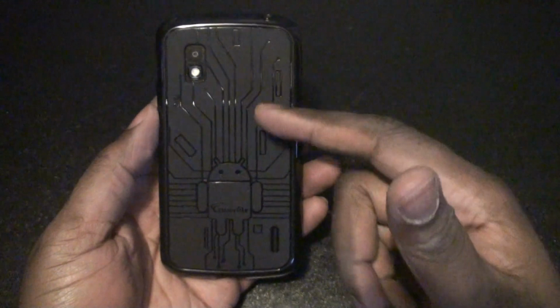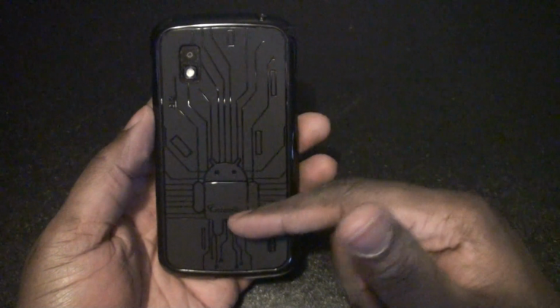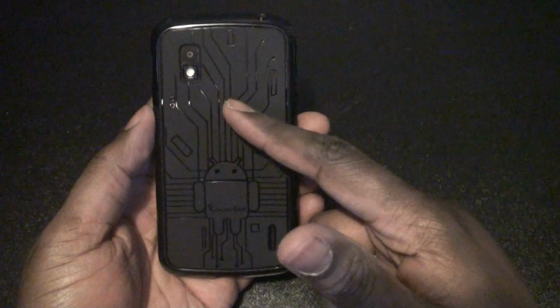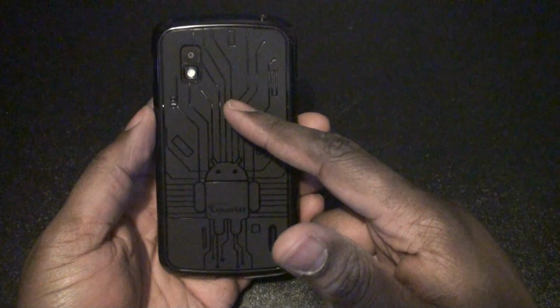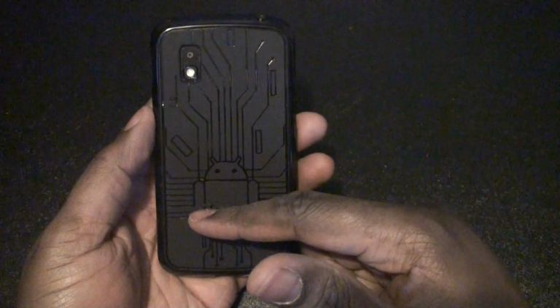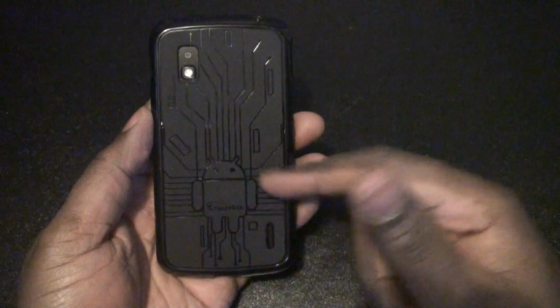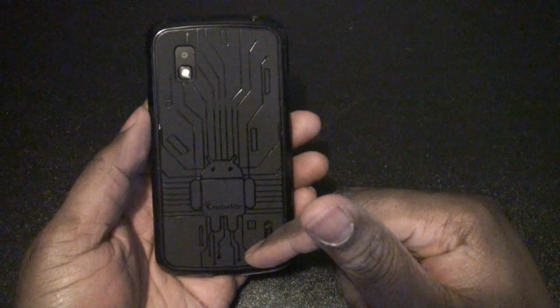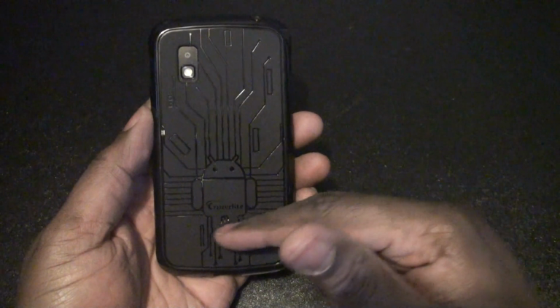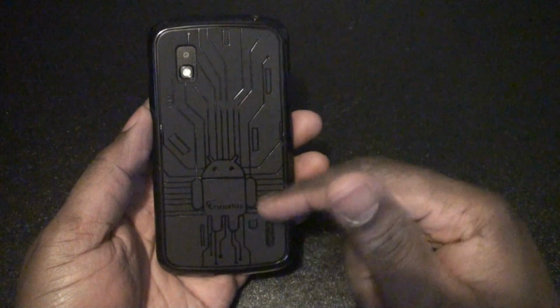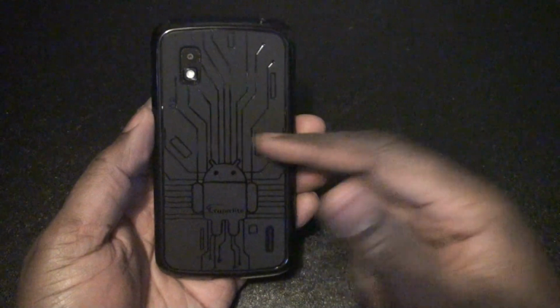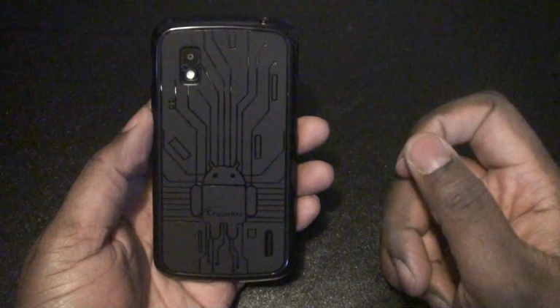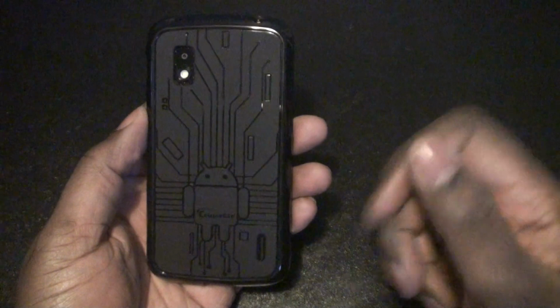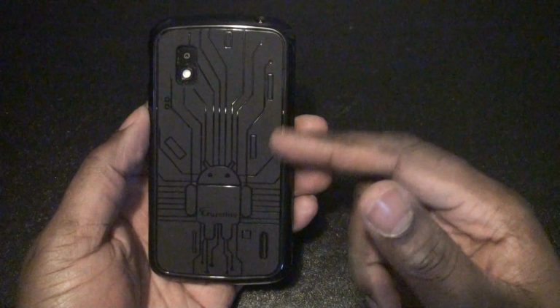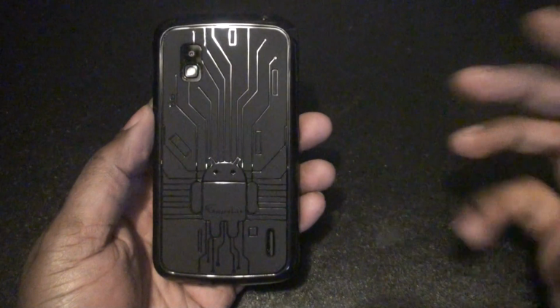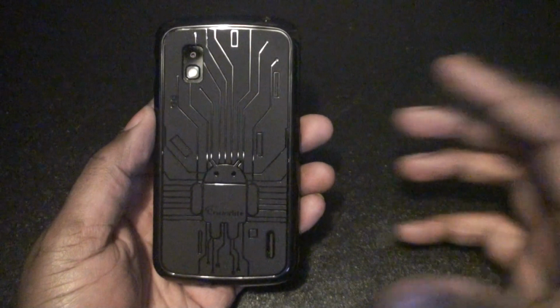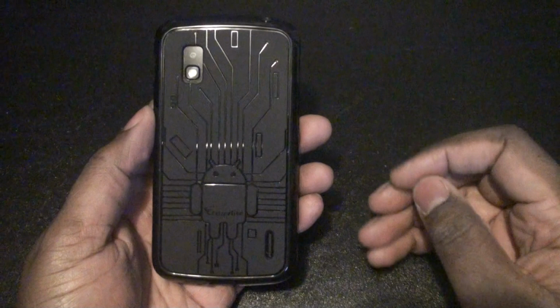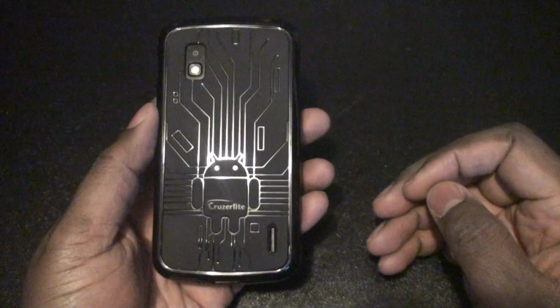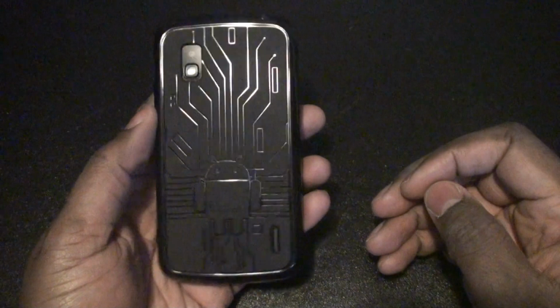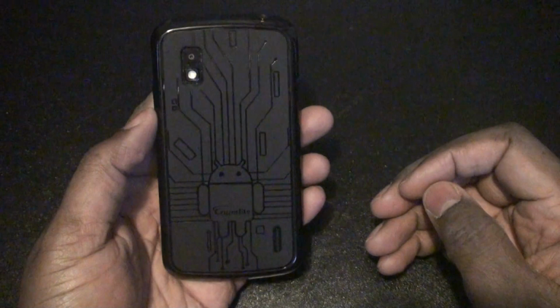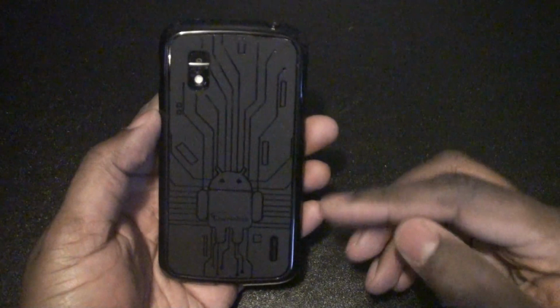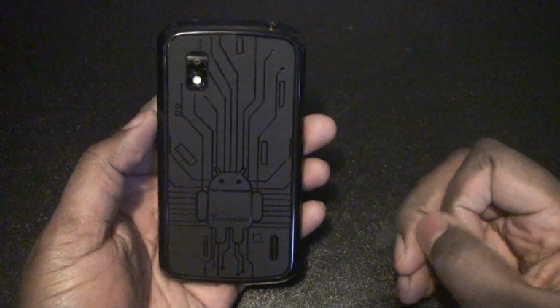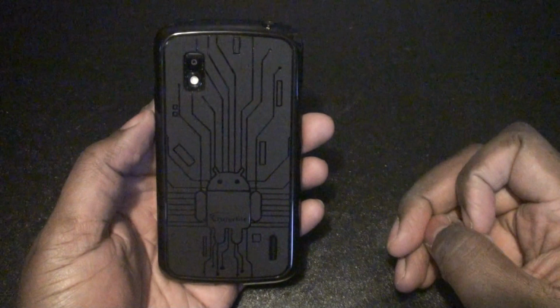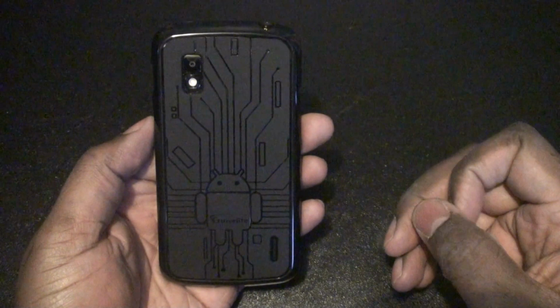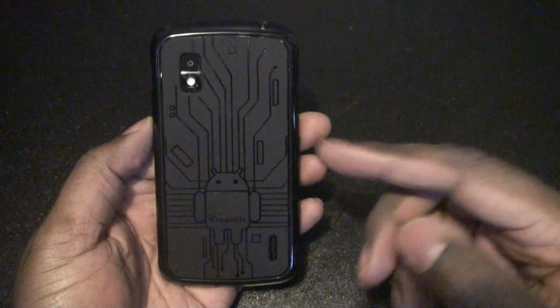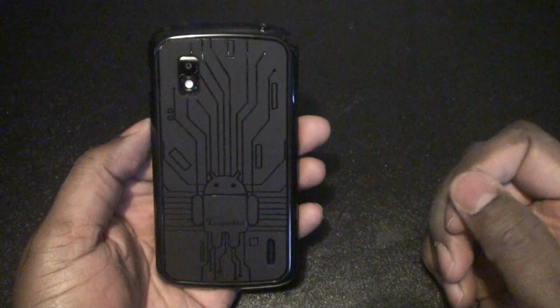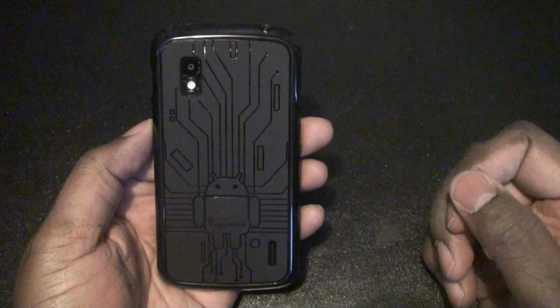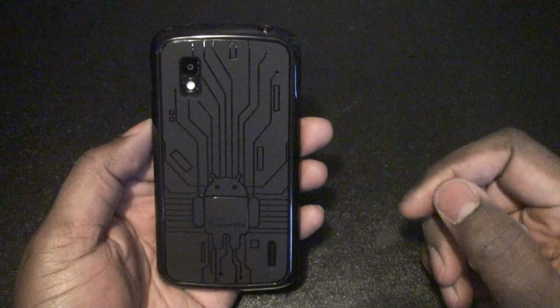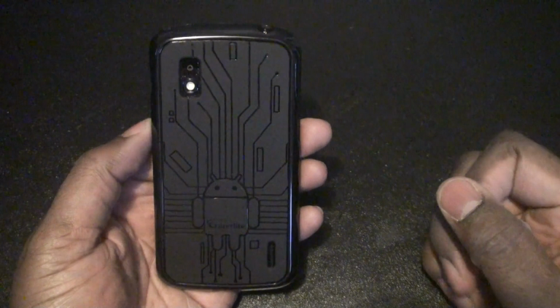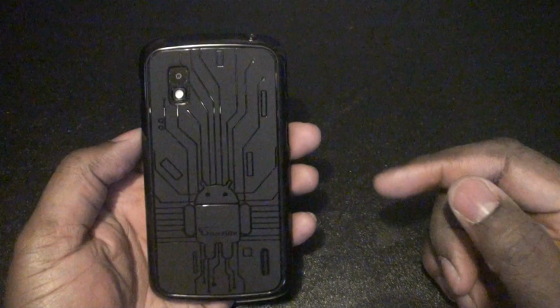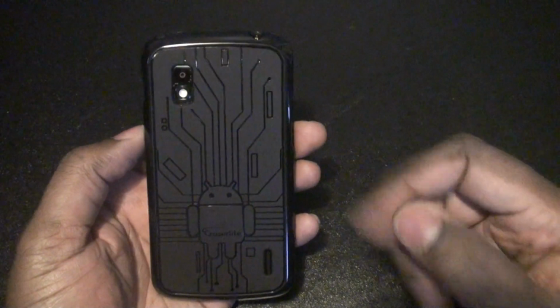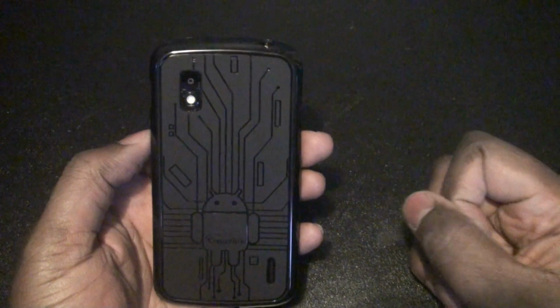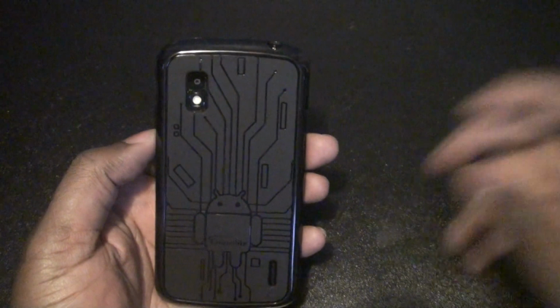At first I kind of felt like the black didn't show the circuitry and stuff on the back, but now looking at it in light it does look real nice. Really good case — definitely recommend it. So go ahead and pick that up if you've got a Nexus 4, and thanks for watching the video. Peace.